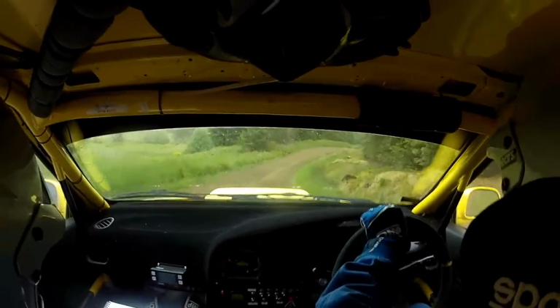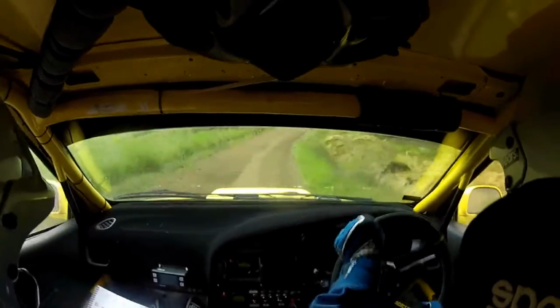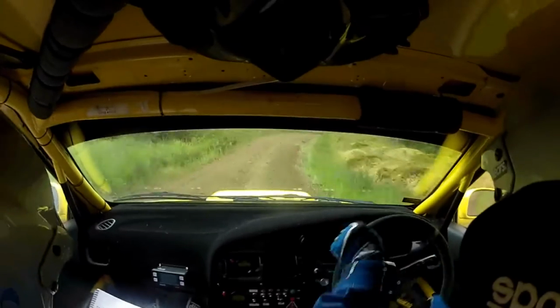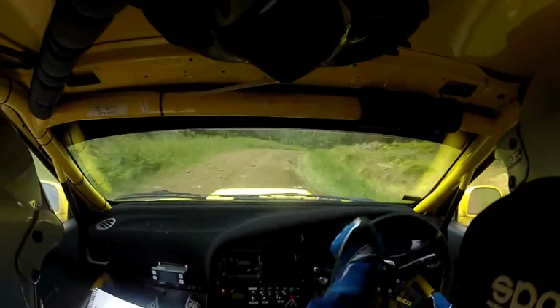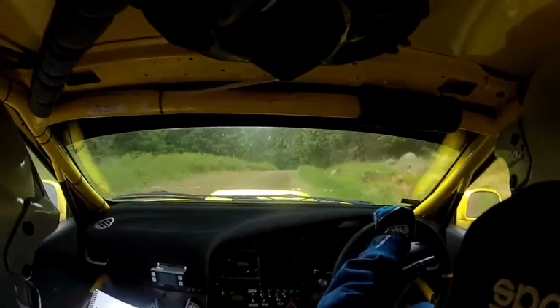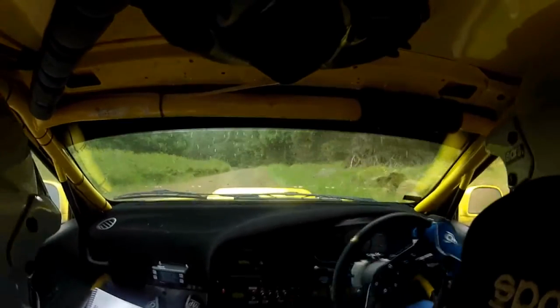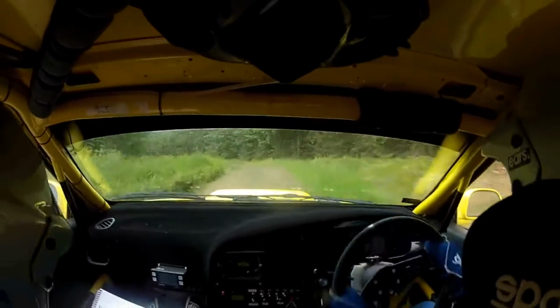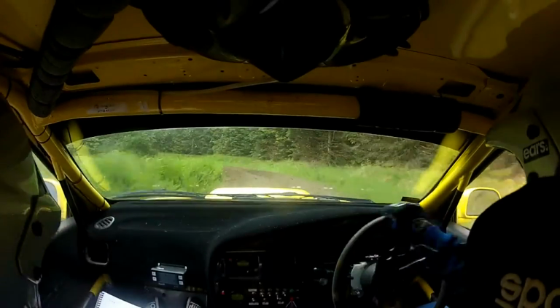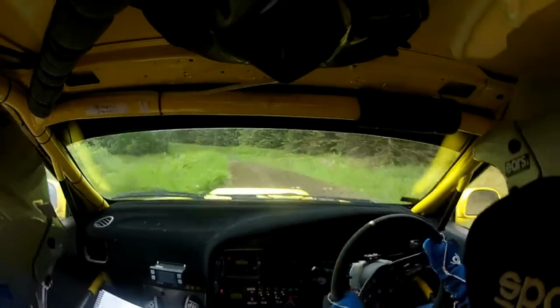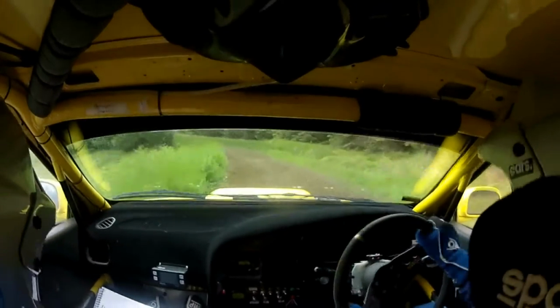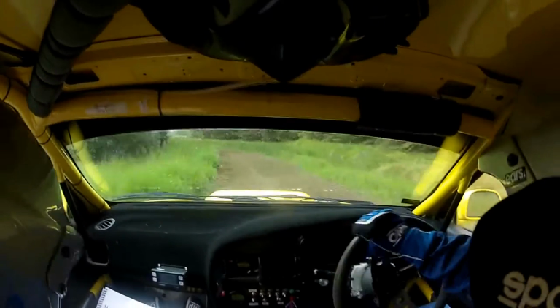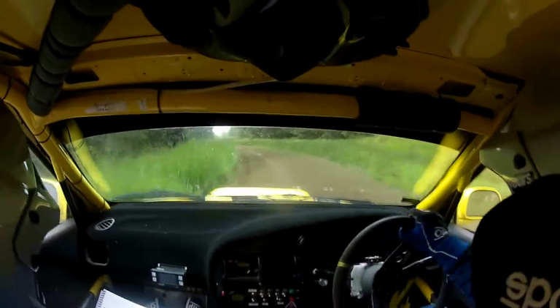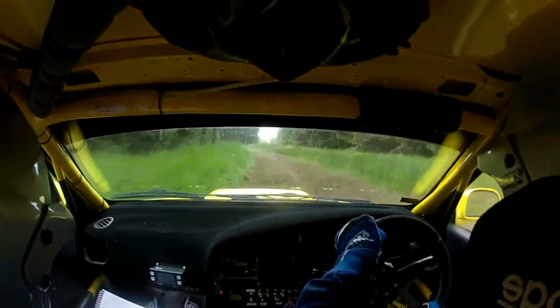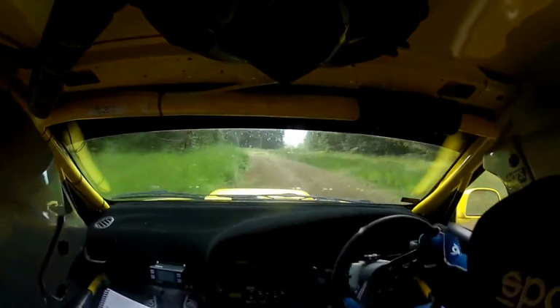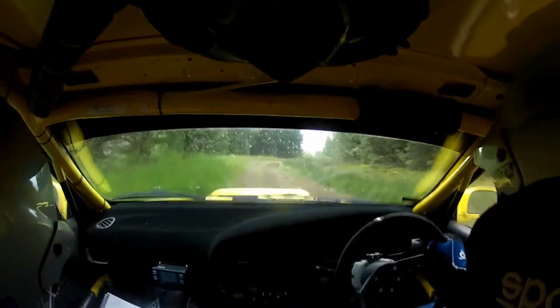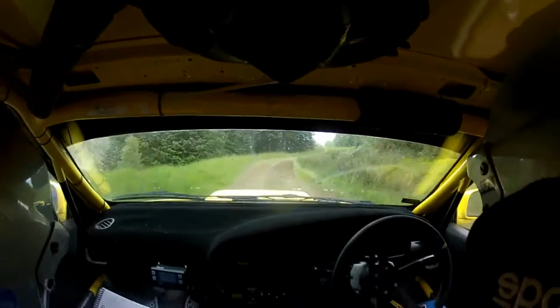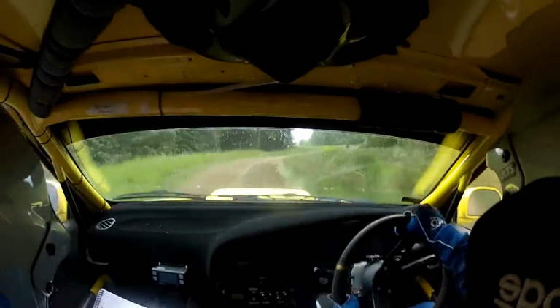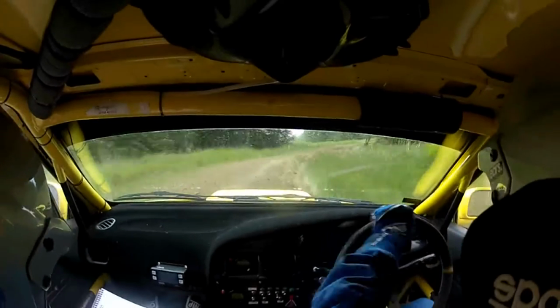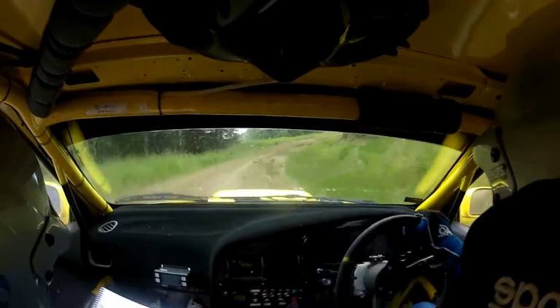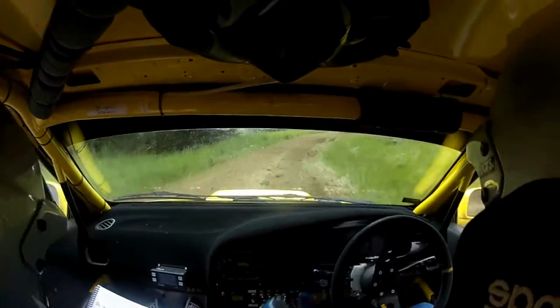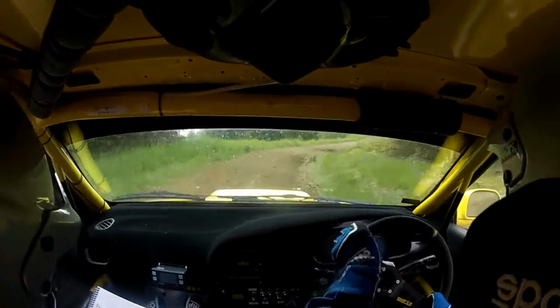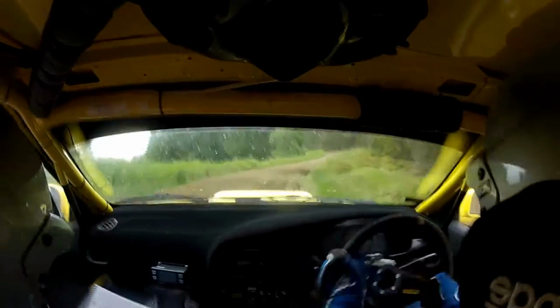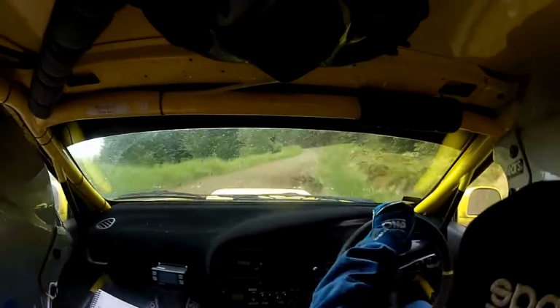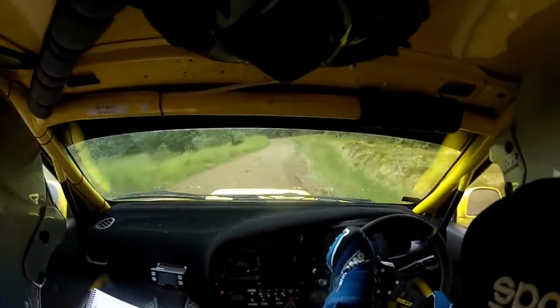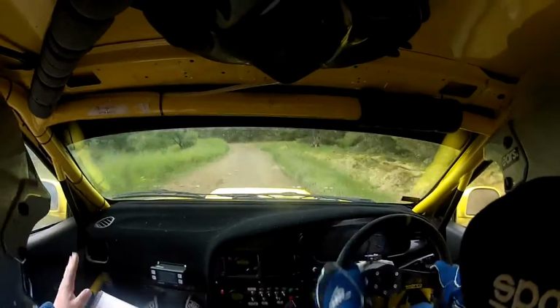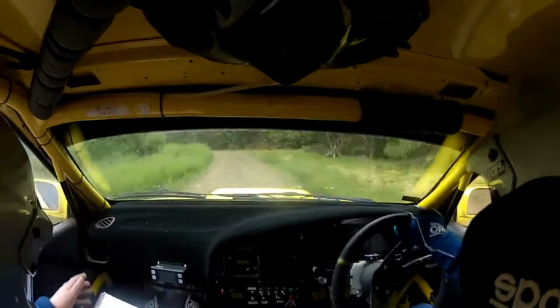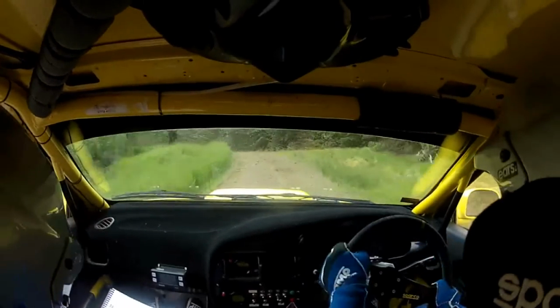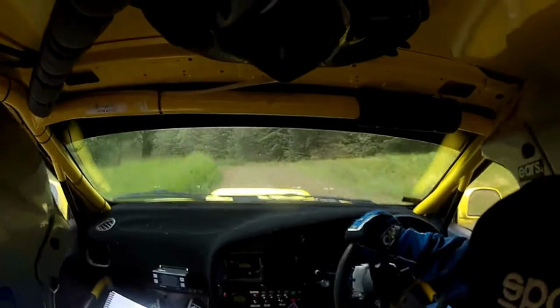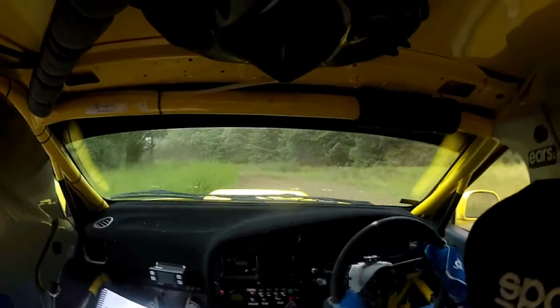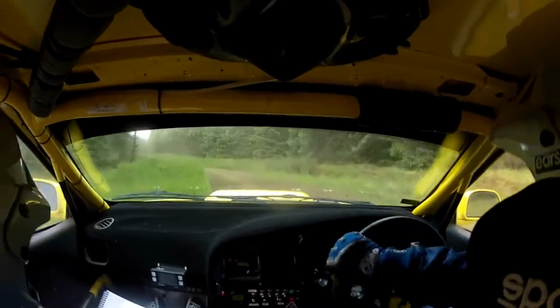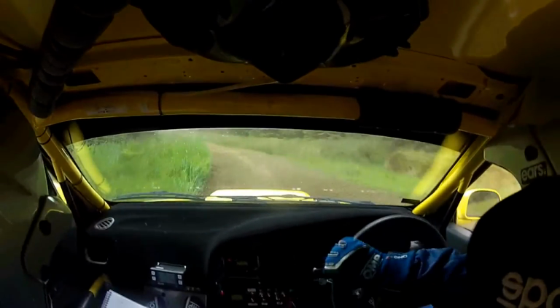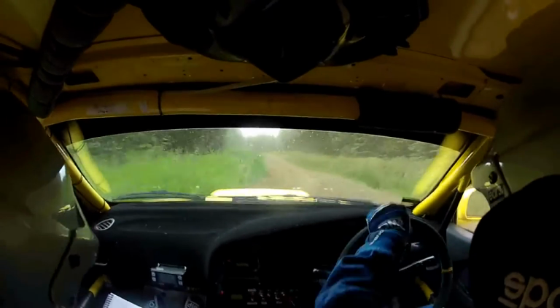Into a 4 left long and a 4 right long. And a 5 left in over crest. 60 5 here and caution crest into 4 right.